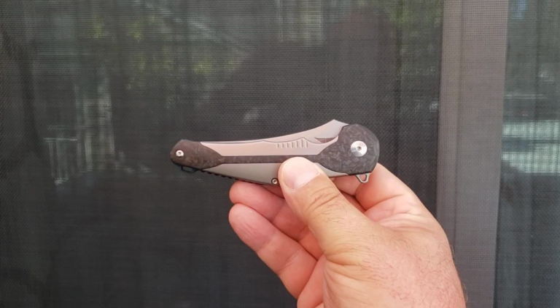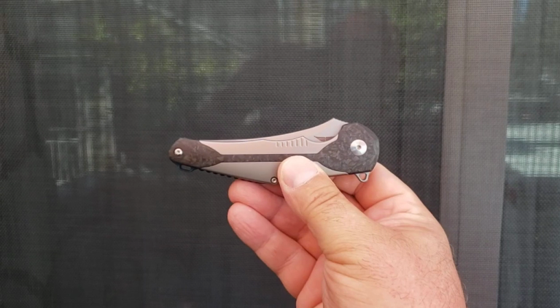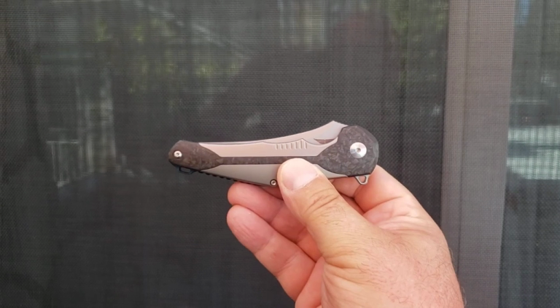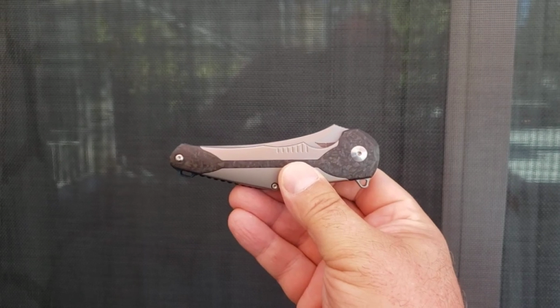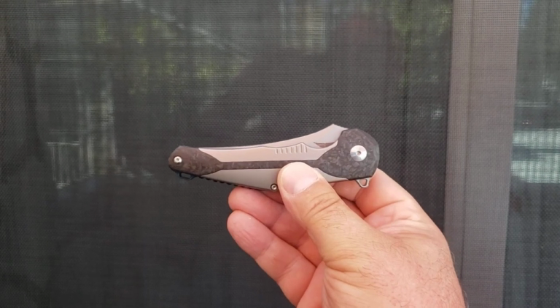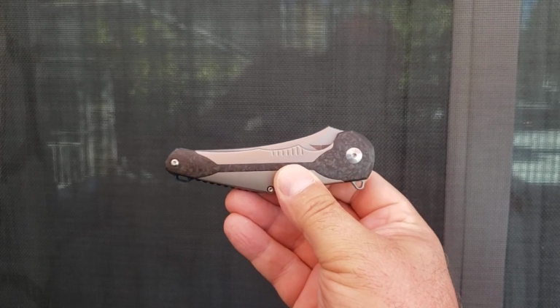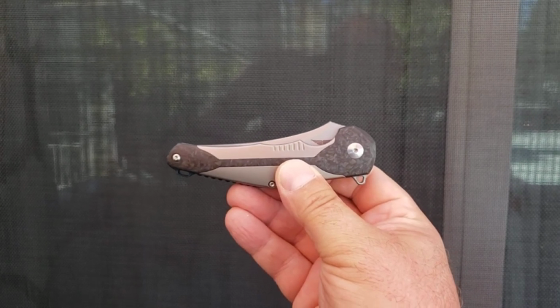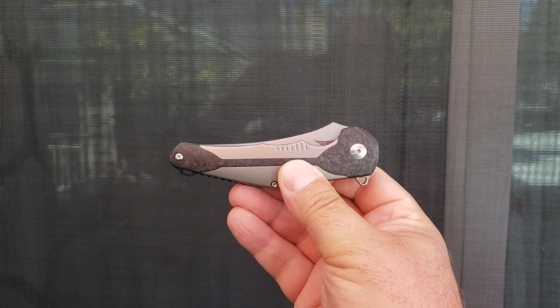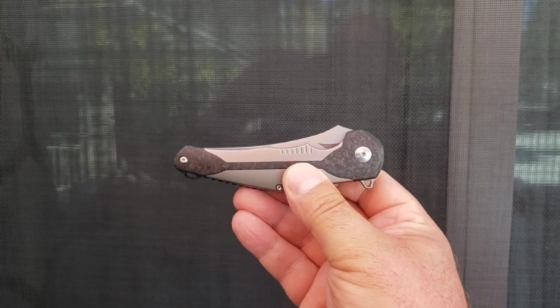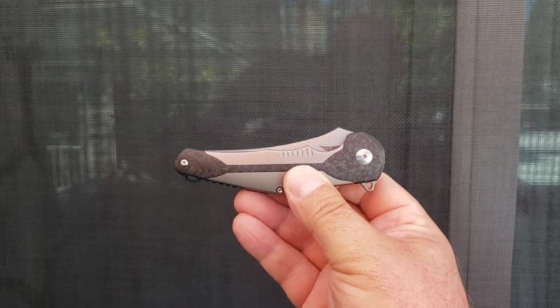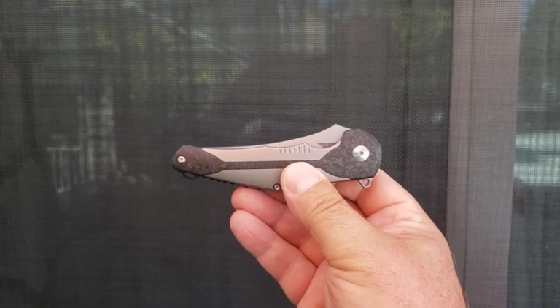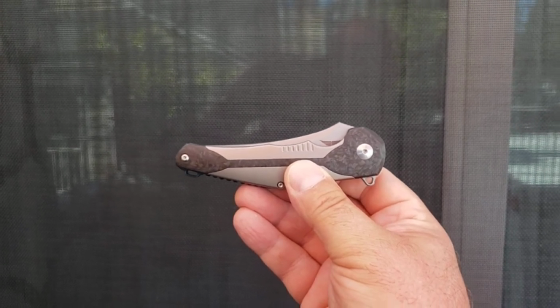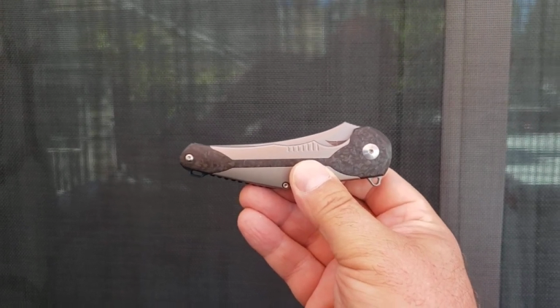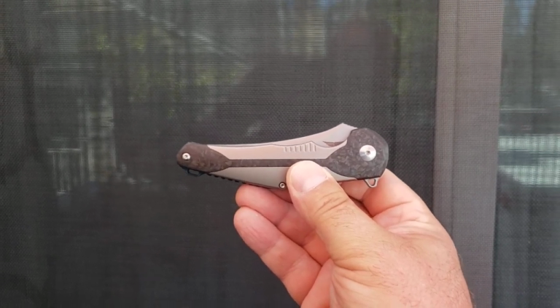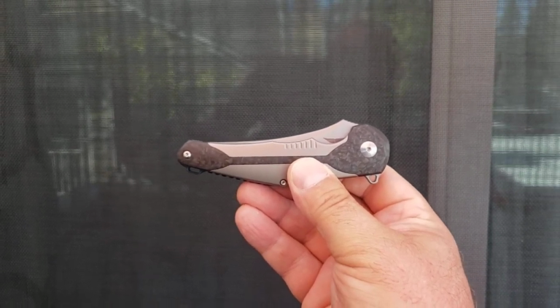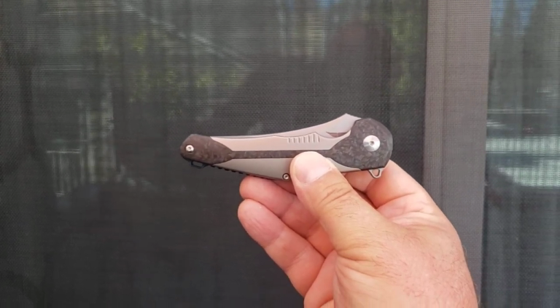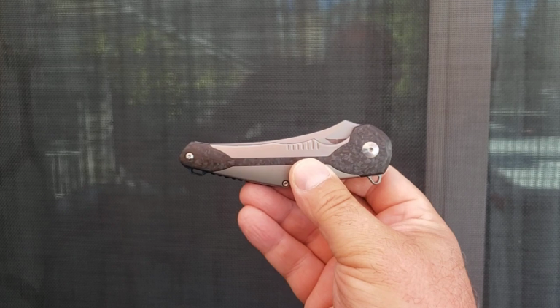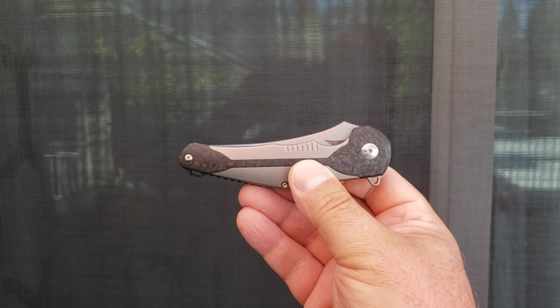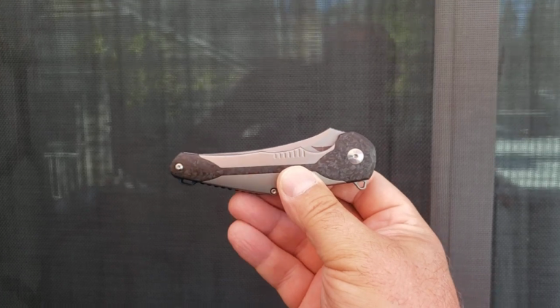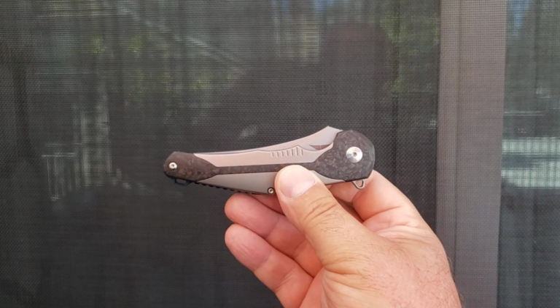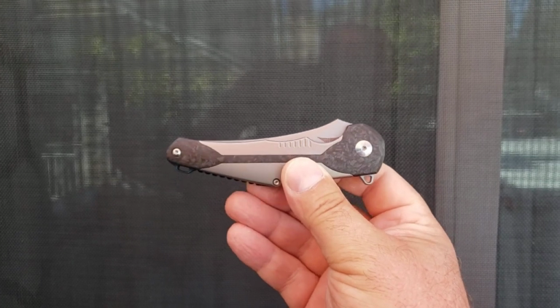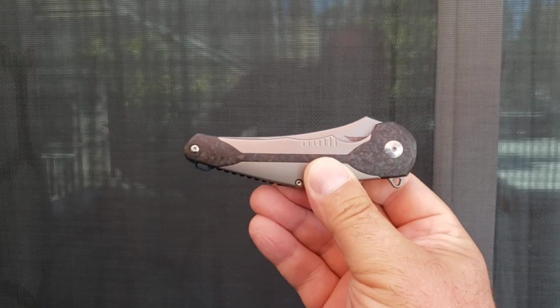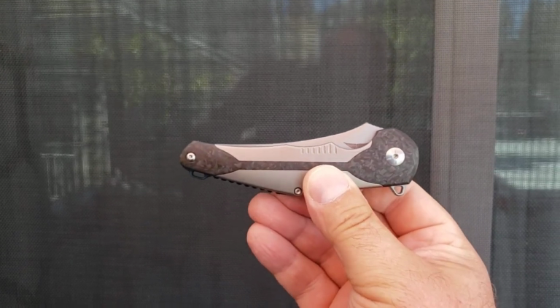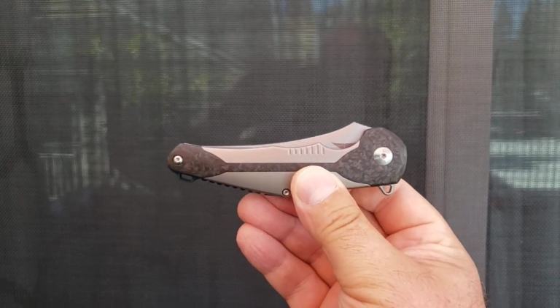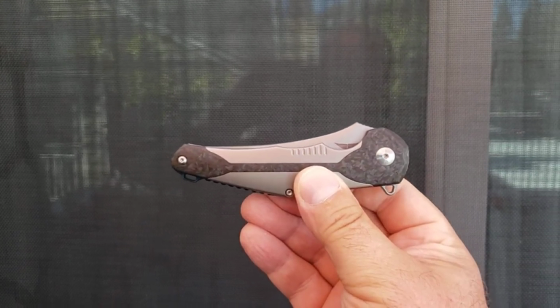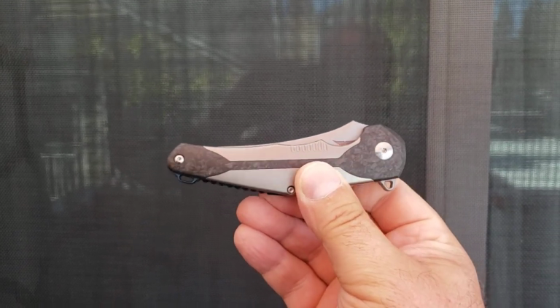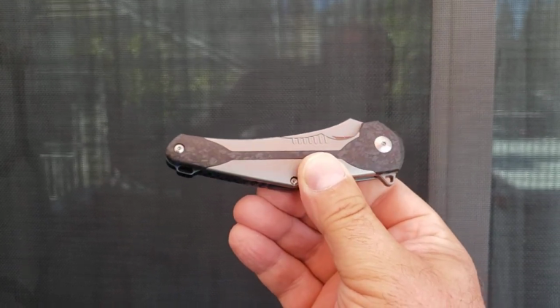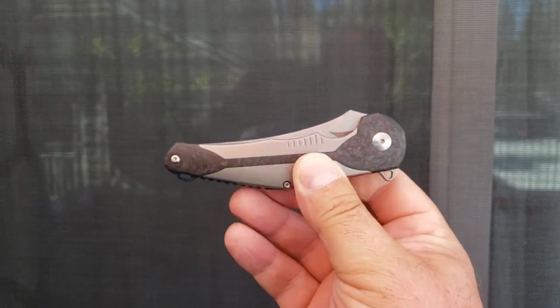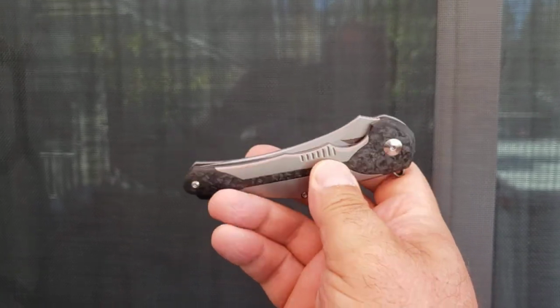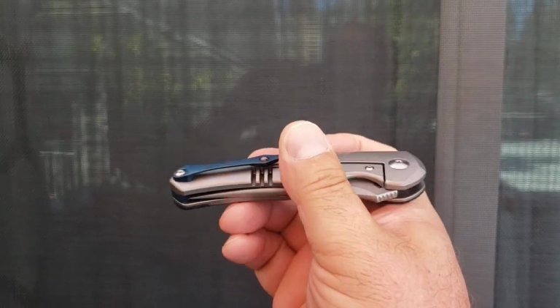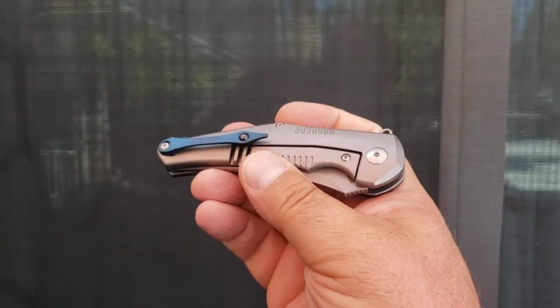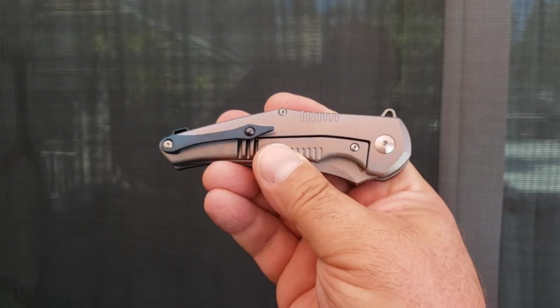What is going on YouTube? Welcome back to A Therapeutic Edge and what's in the pocket. Today, what's in the pocket is this — the Tepe Designs Killage.